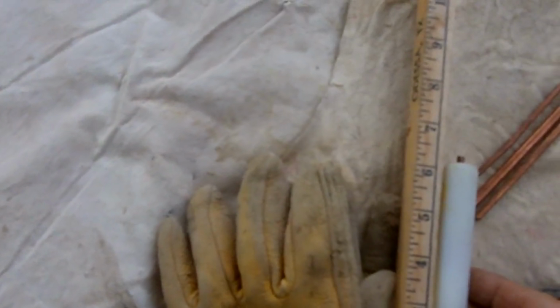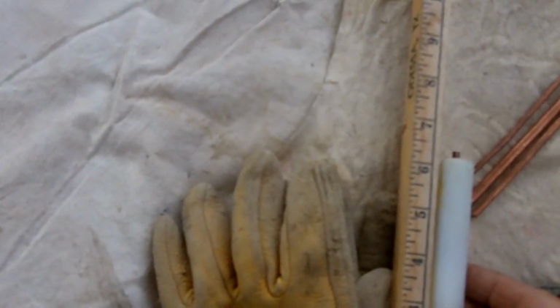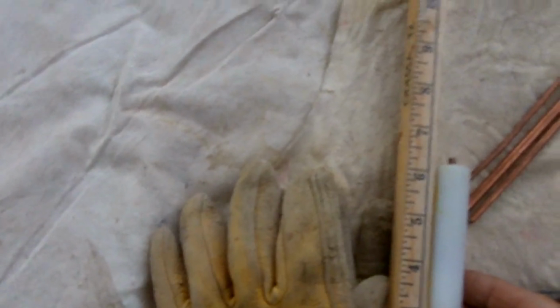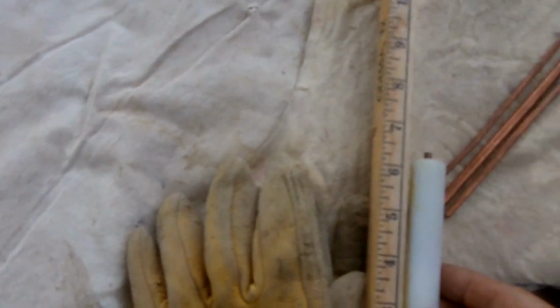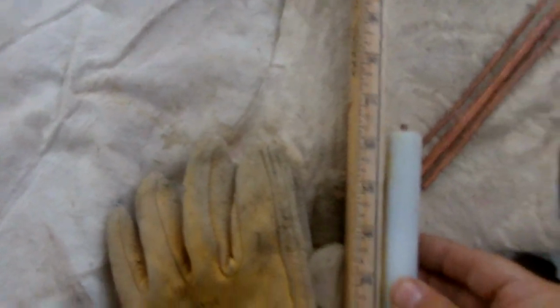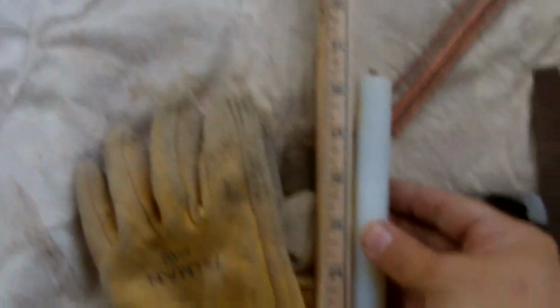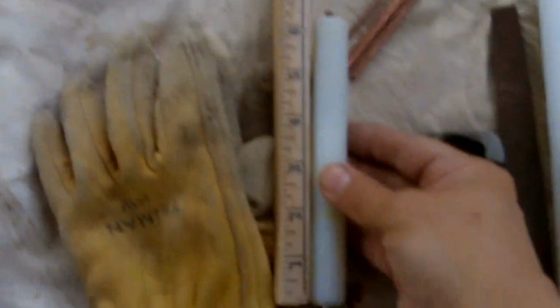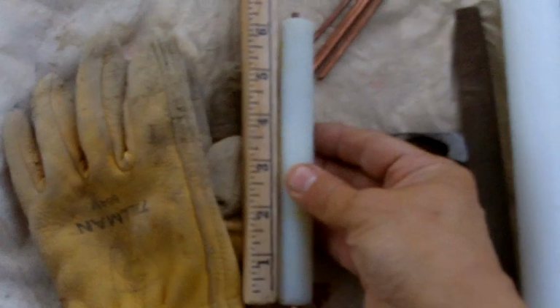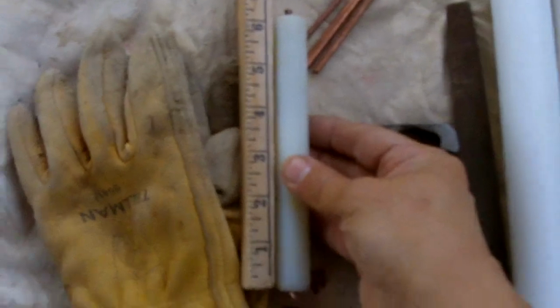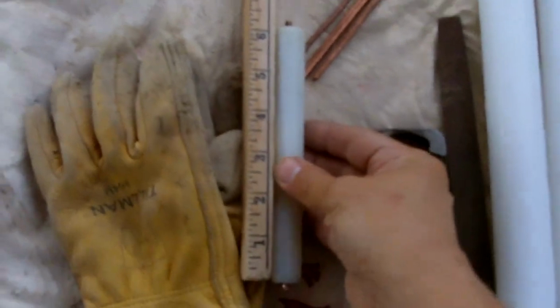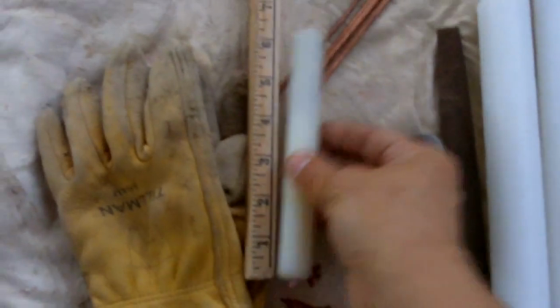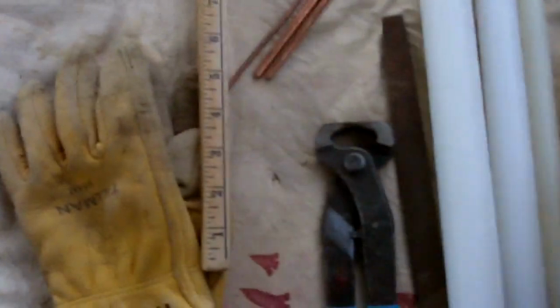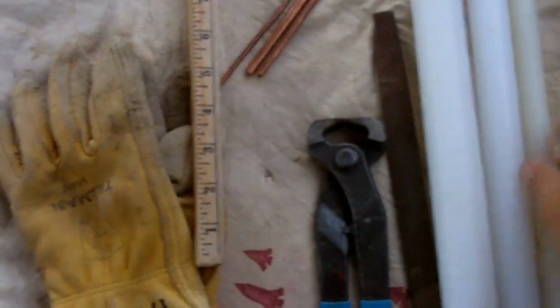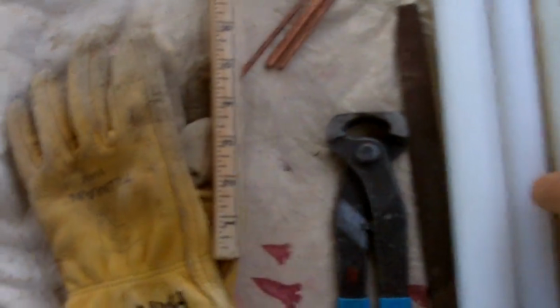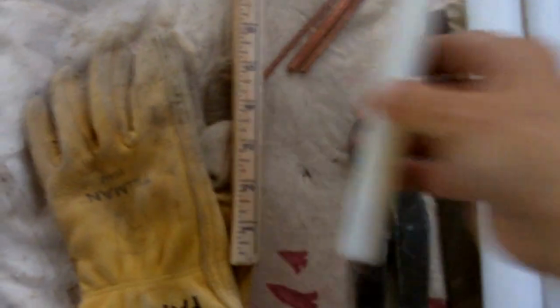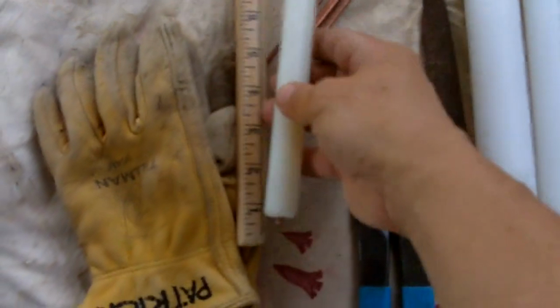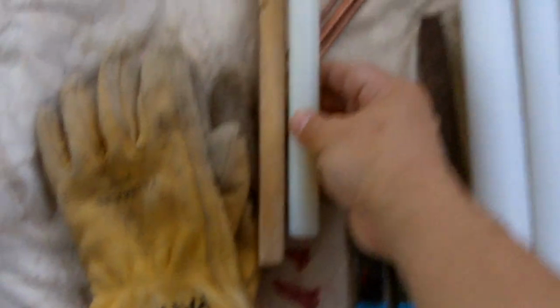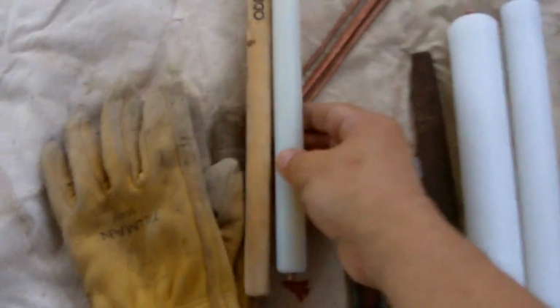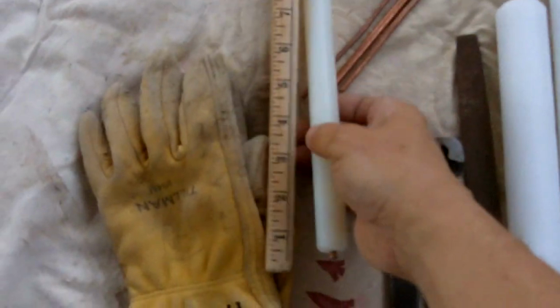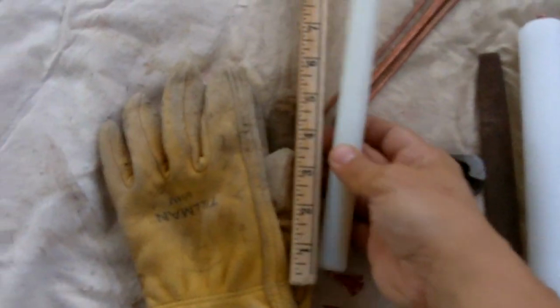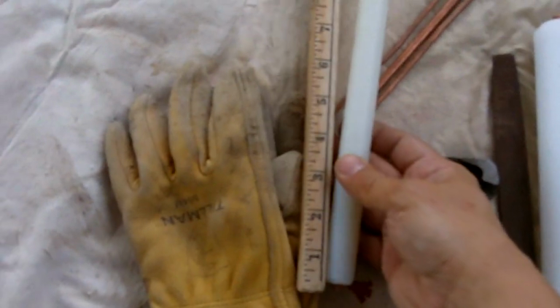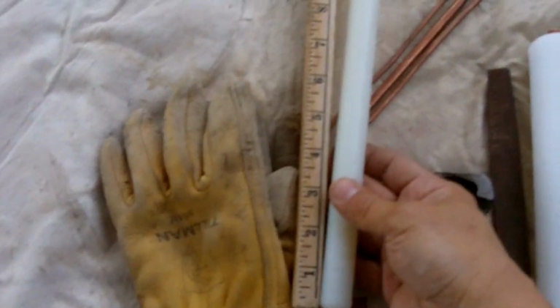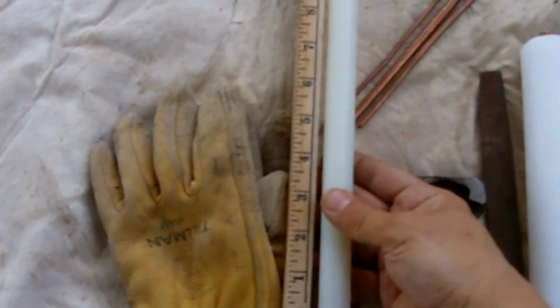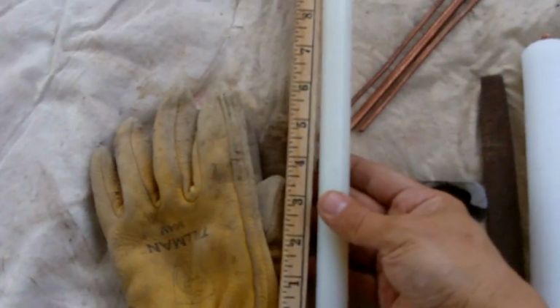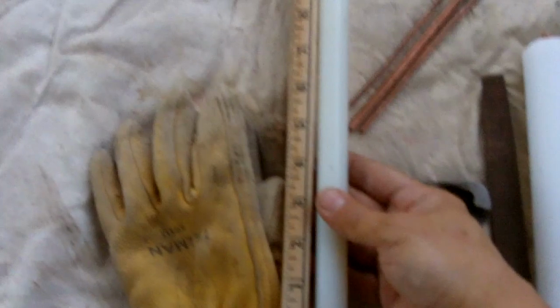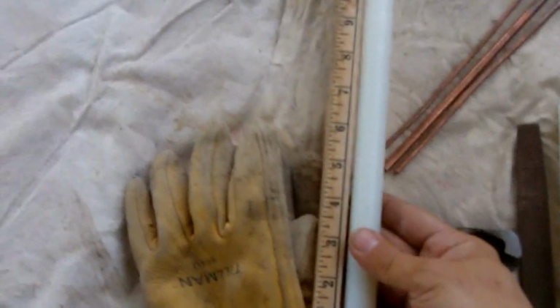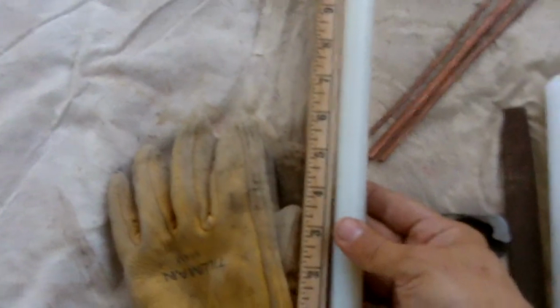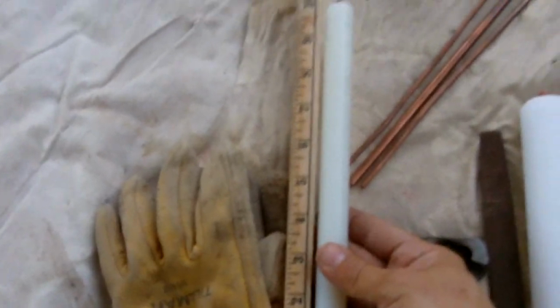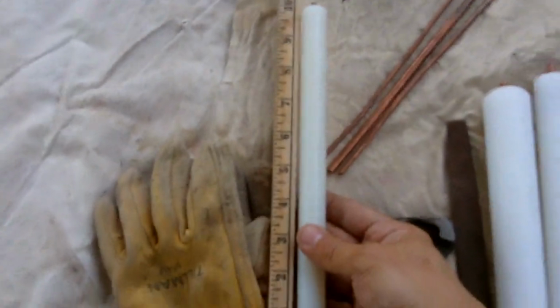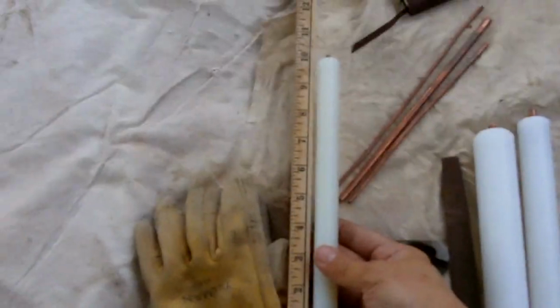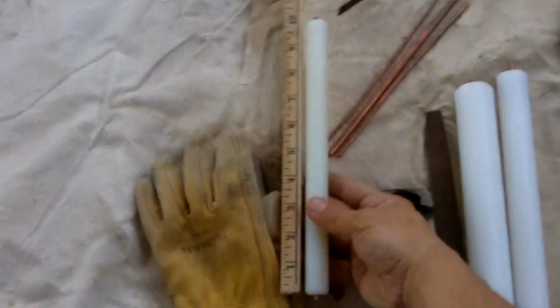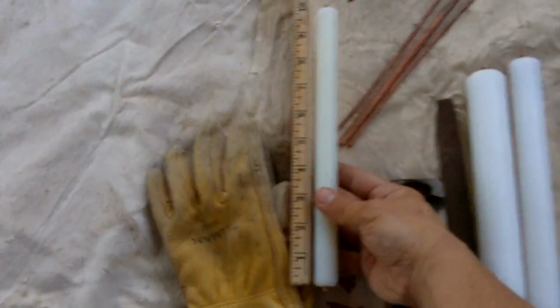This one is a little over six inches long, and the new one that I got is pretty close to ten inches.